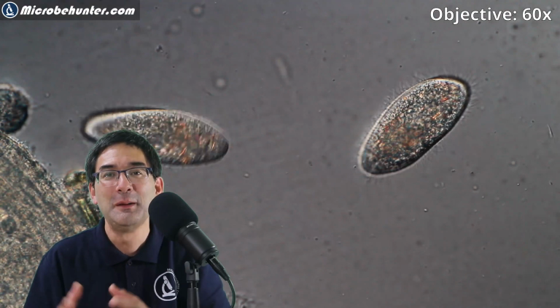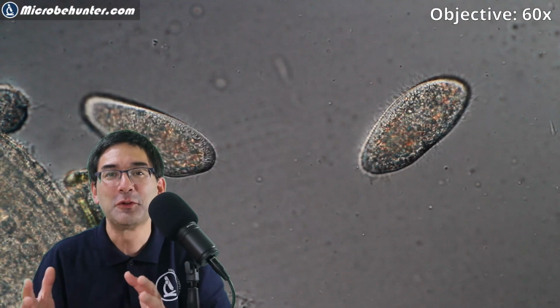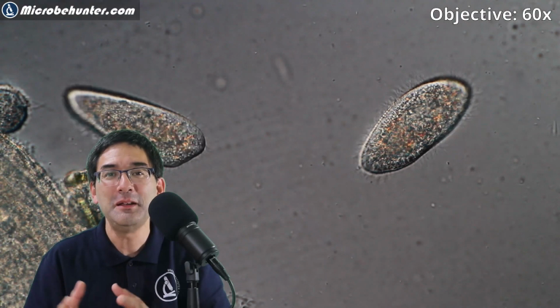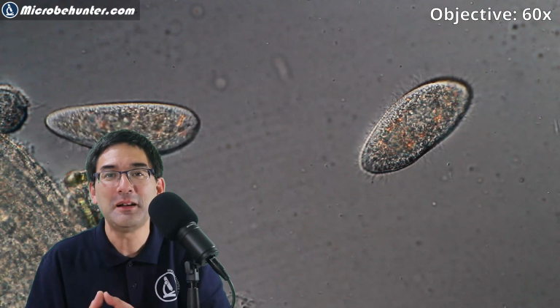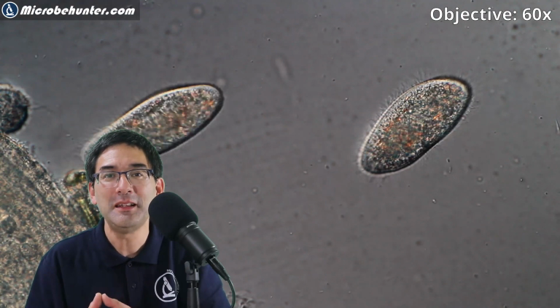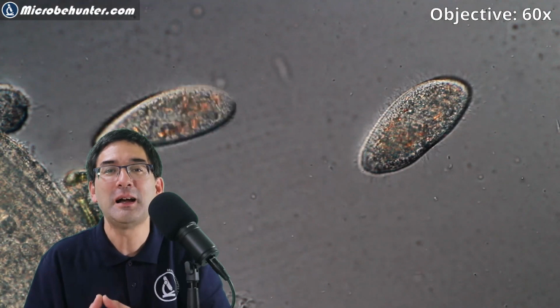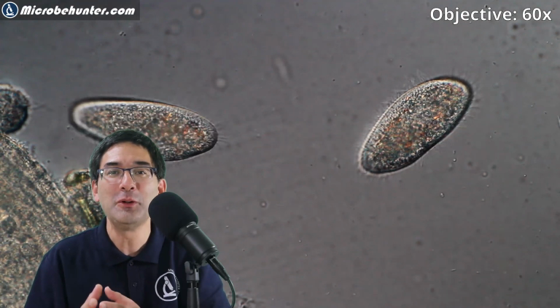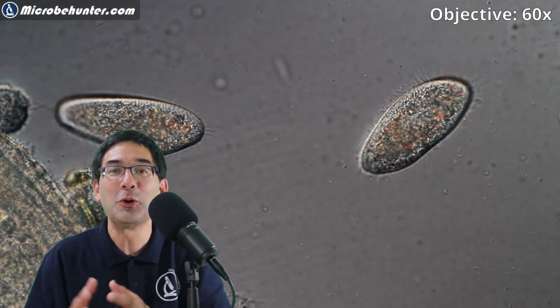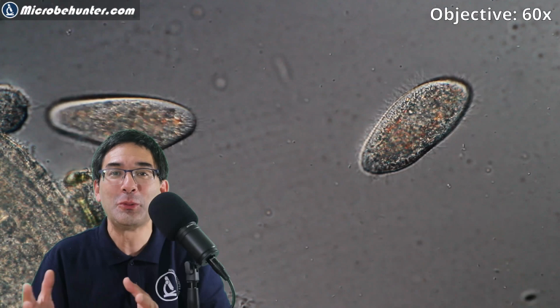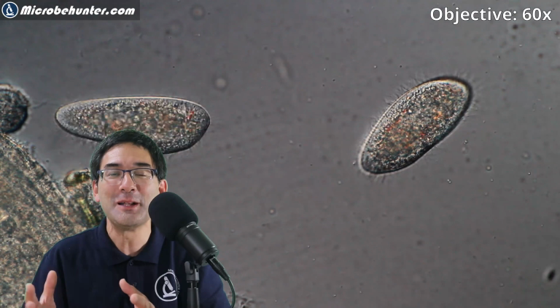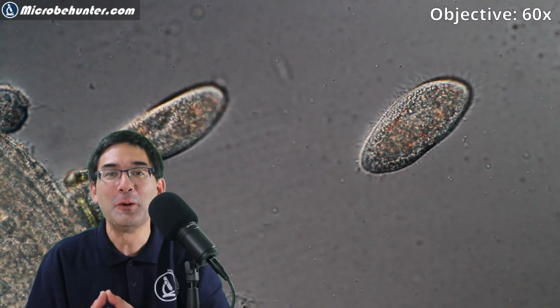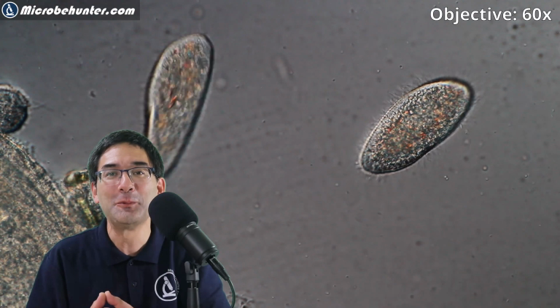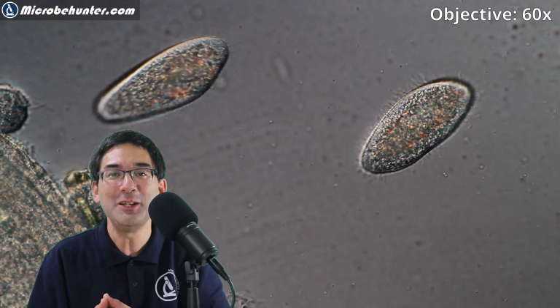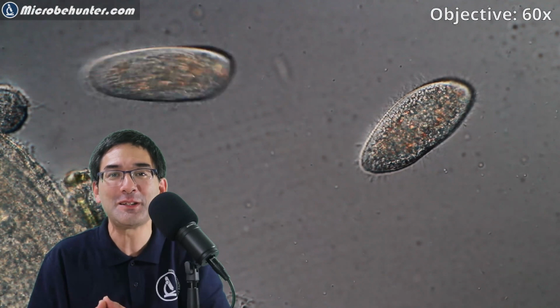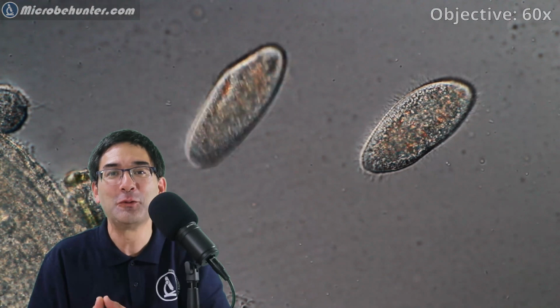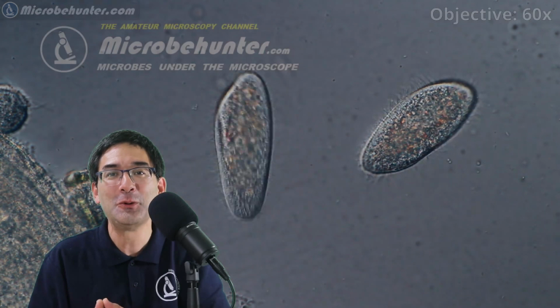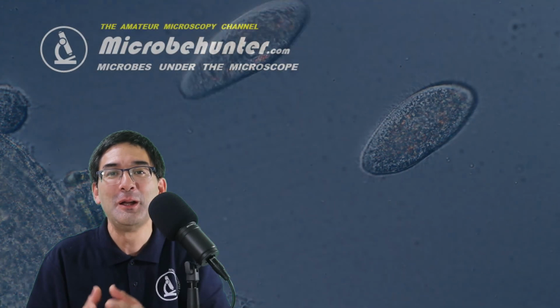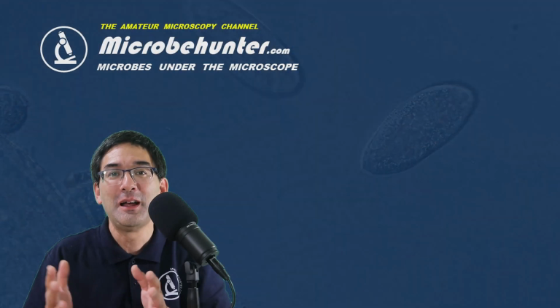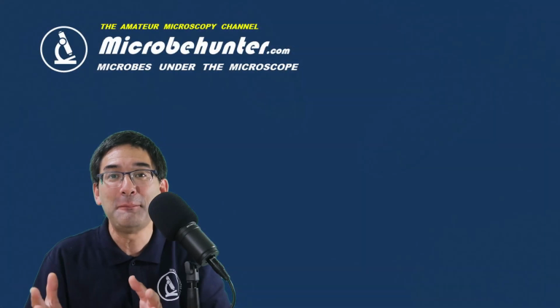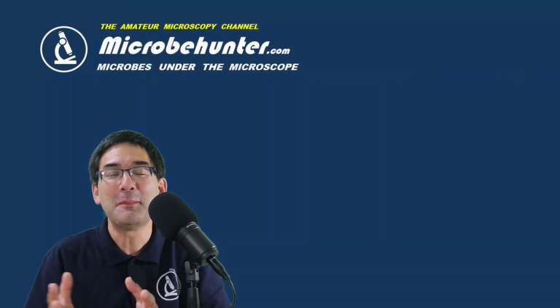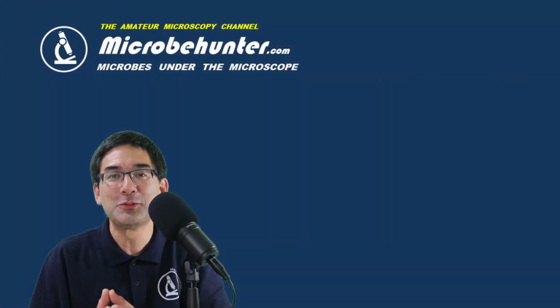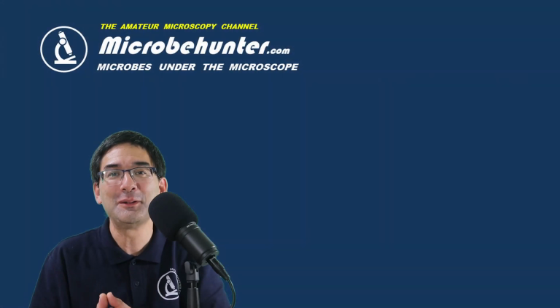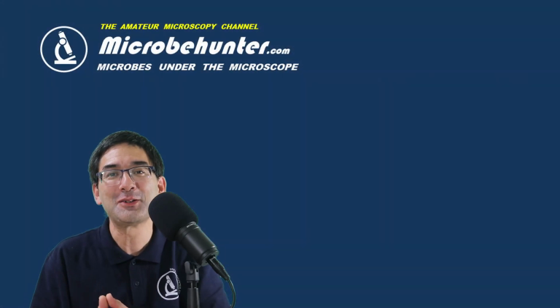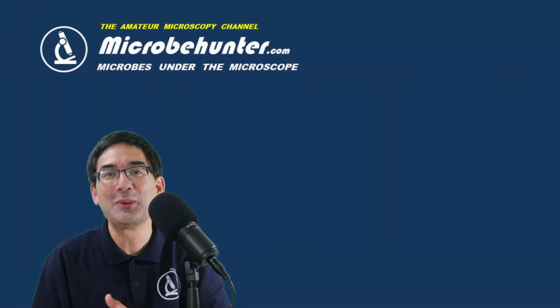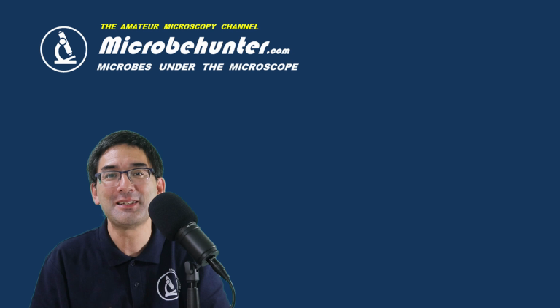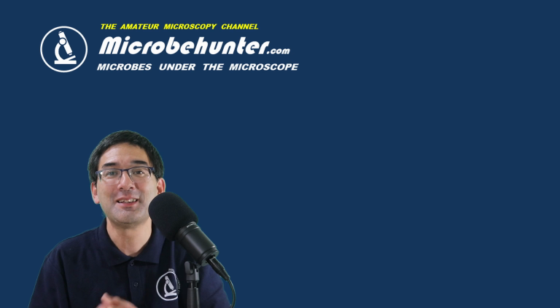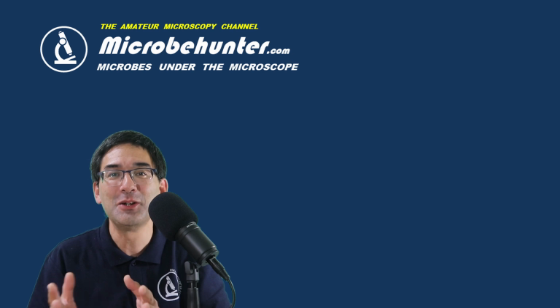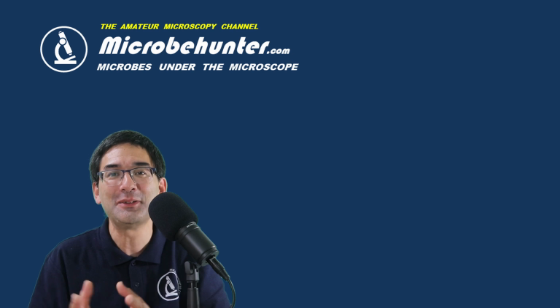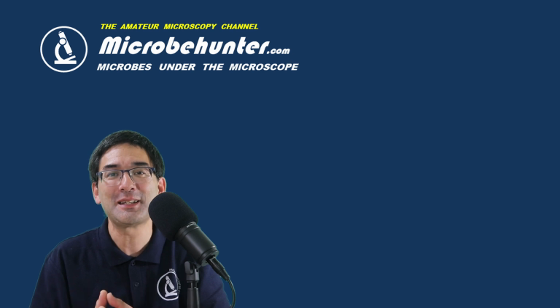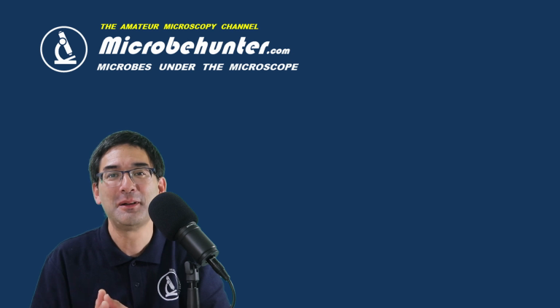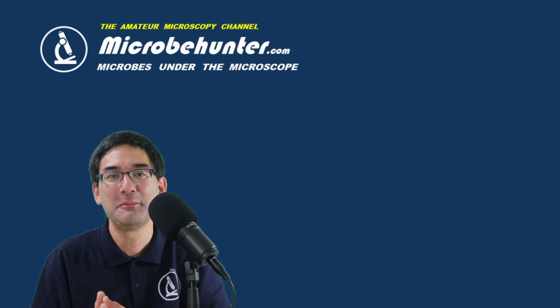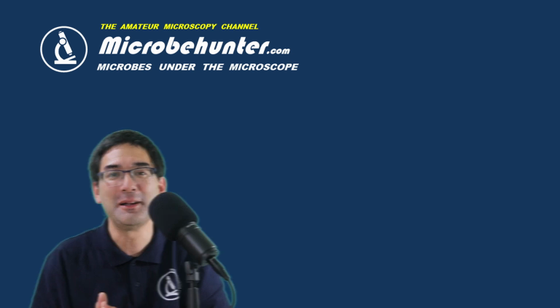I'm going to call it quits now. I hope it was interesting for you. Happy microbe hunting as always, and see you around next time. Bye-bye.